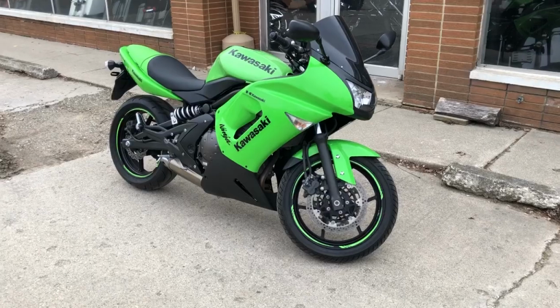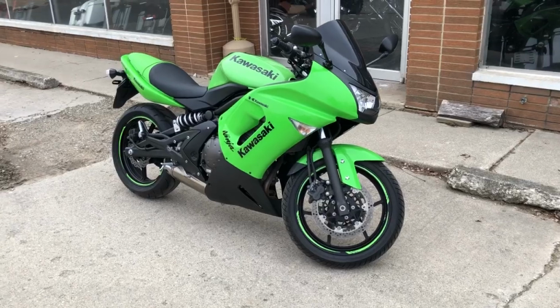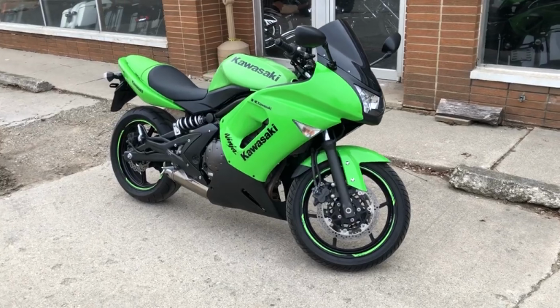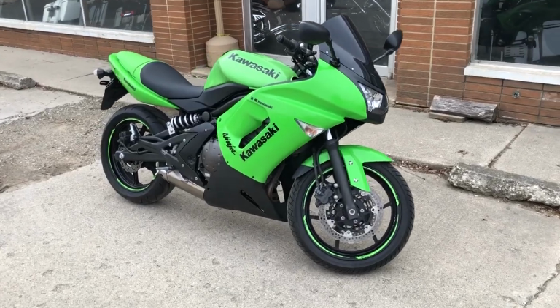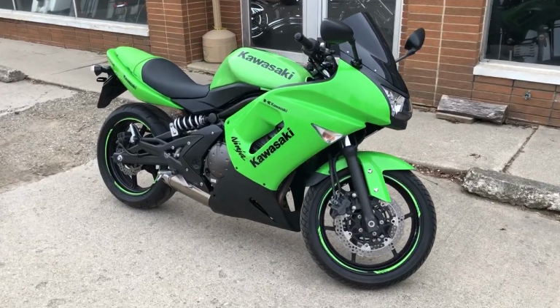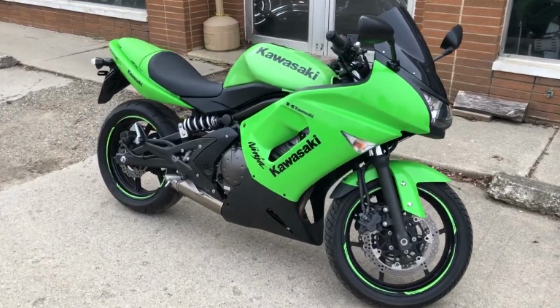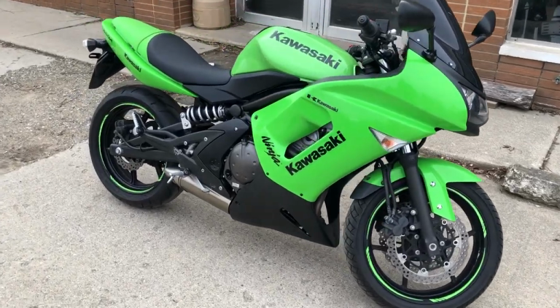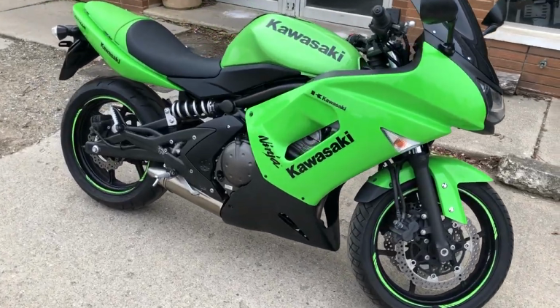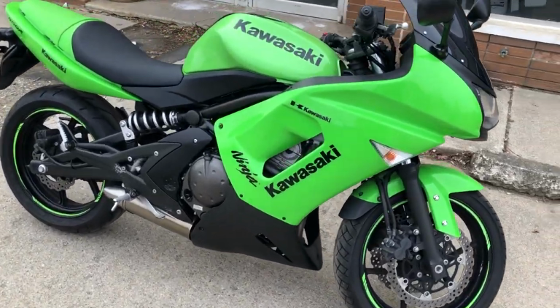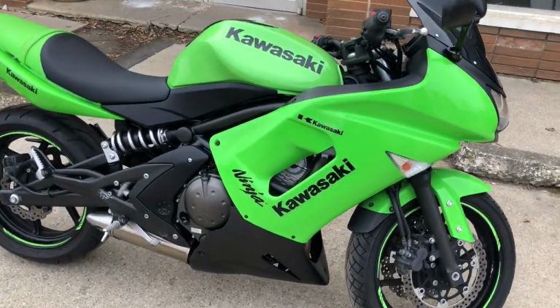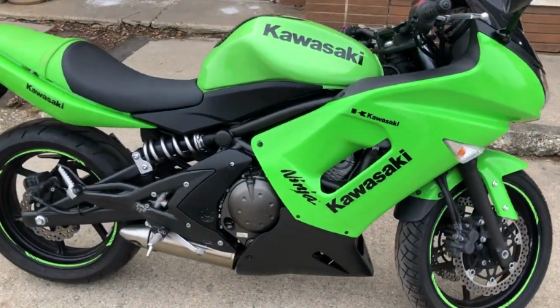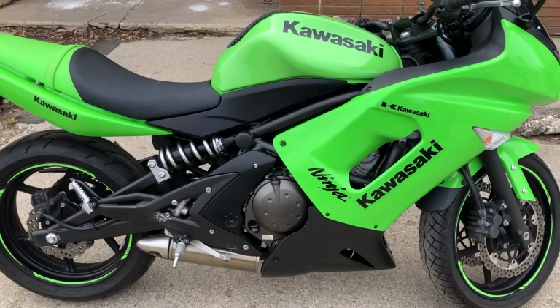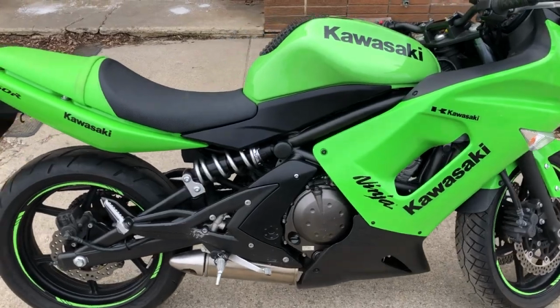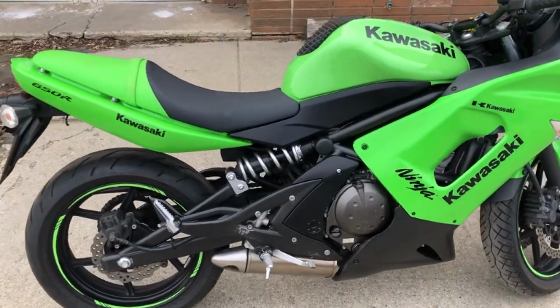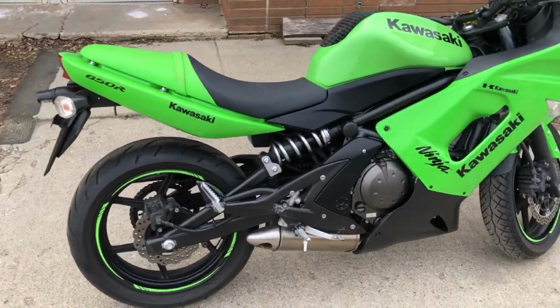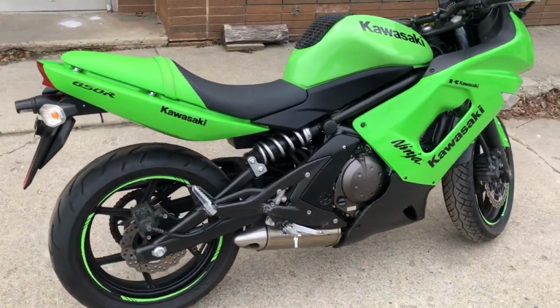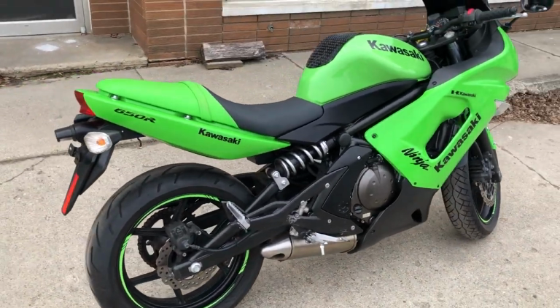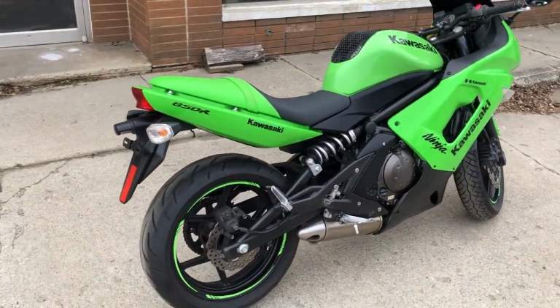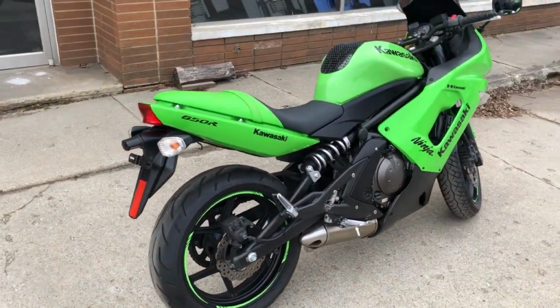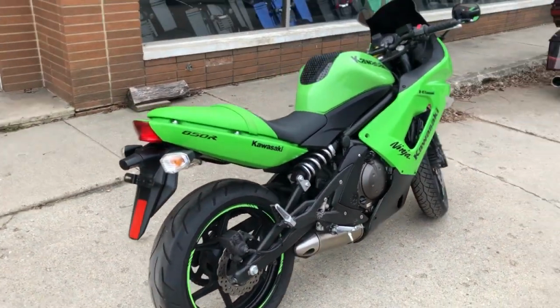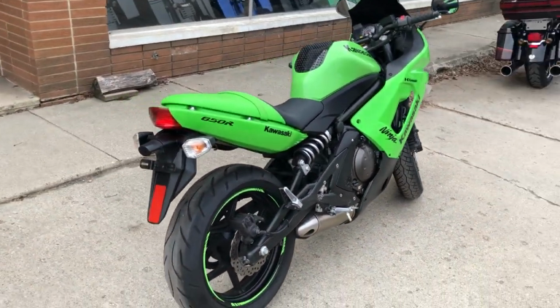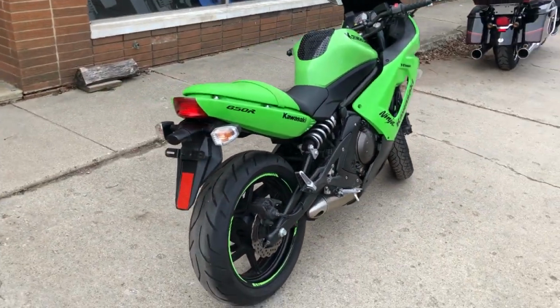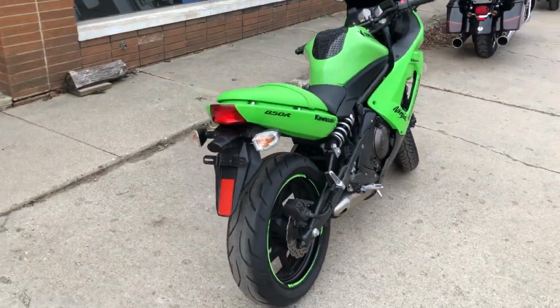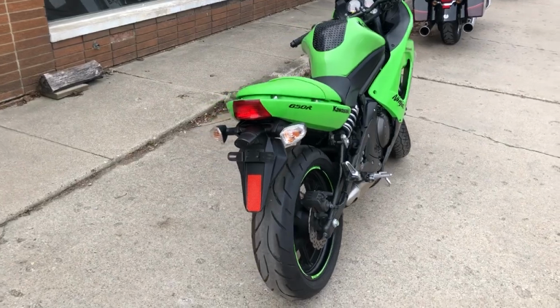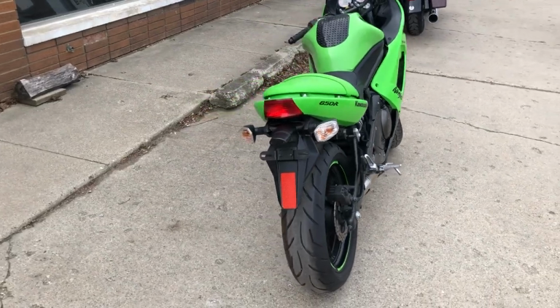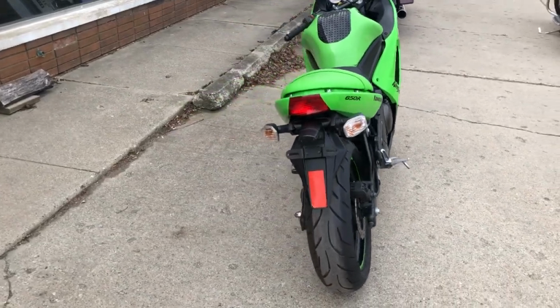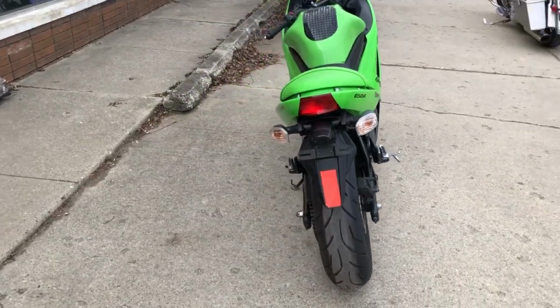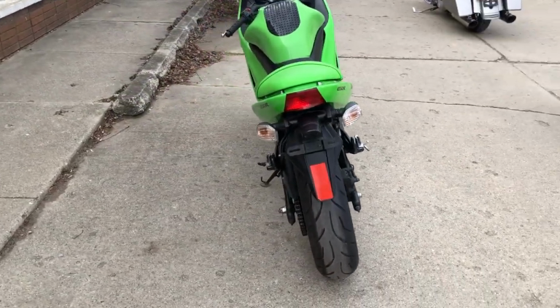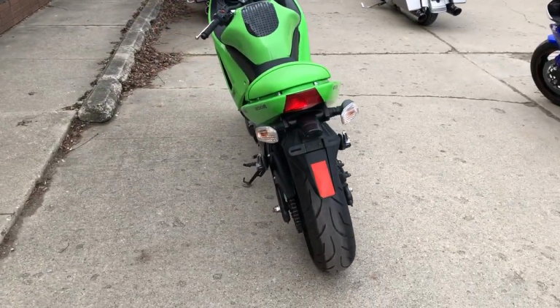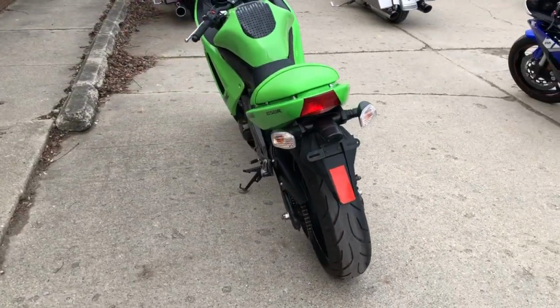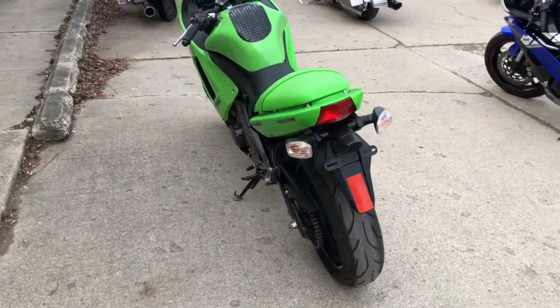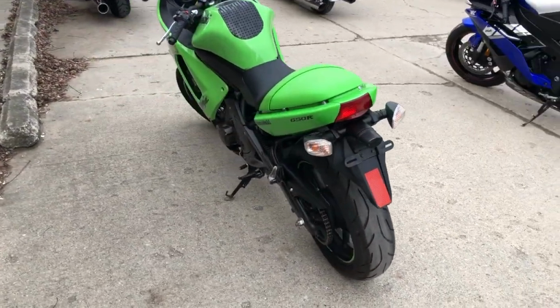Hey guys, I'm GooglePowerSports.com here. We have a Kawasaki Ninja 650R for sale with only 10,476 miles. This is a sharp bike with that beautiful Kawasaki Racing Green paint.